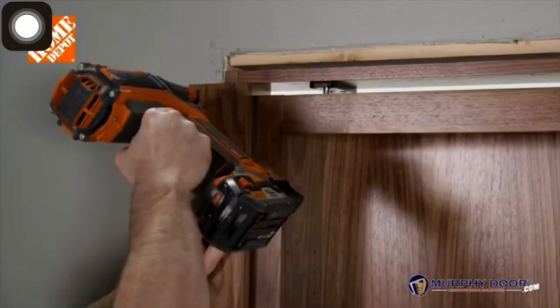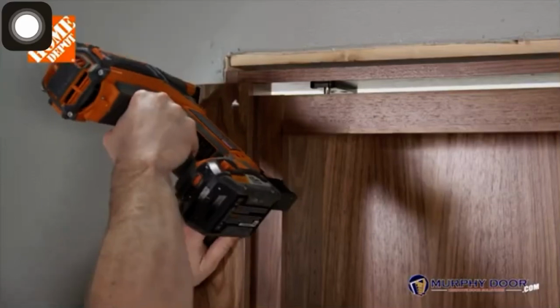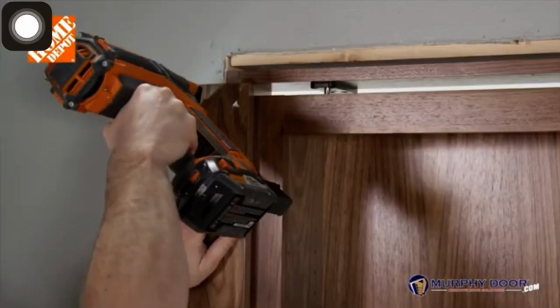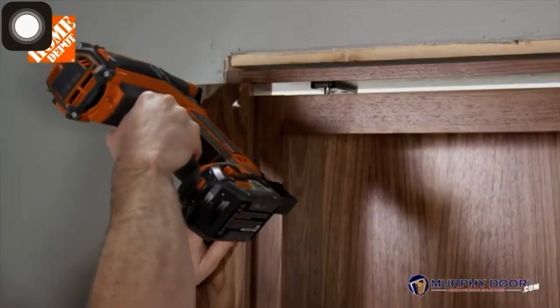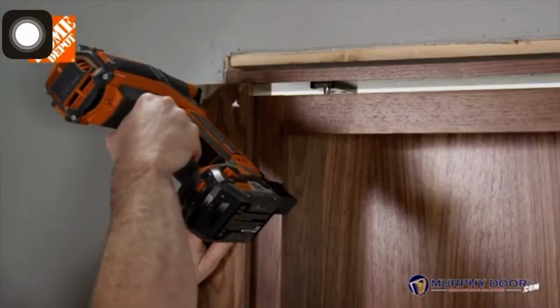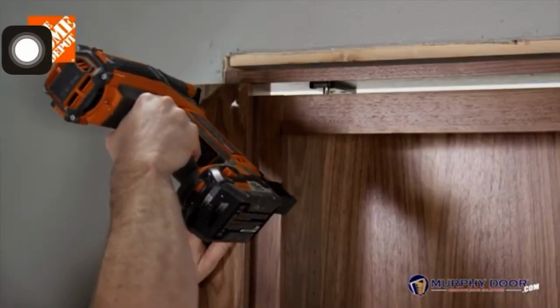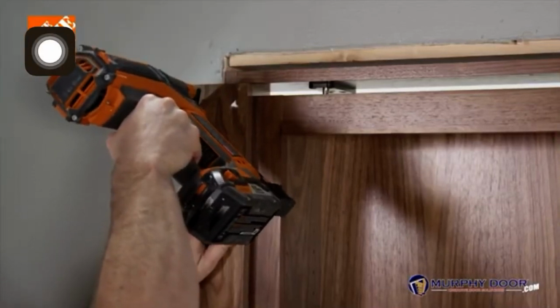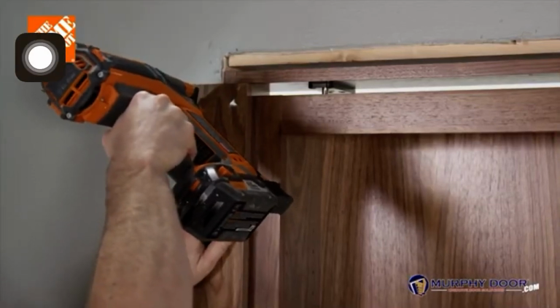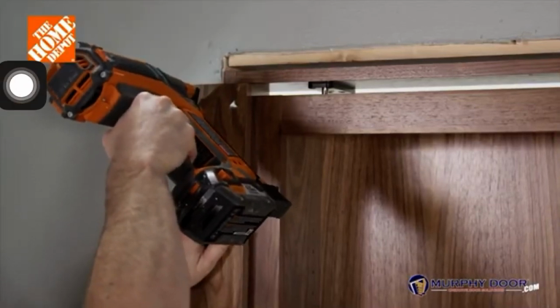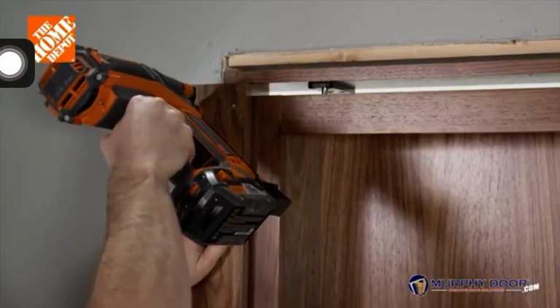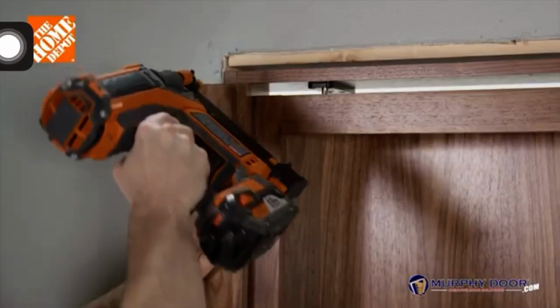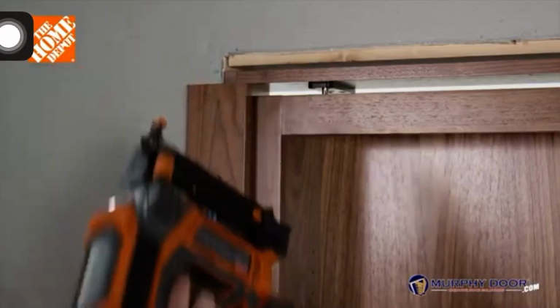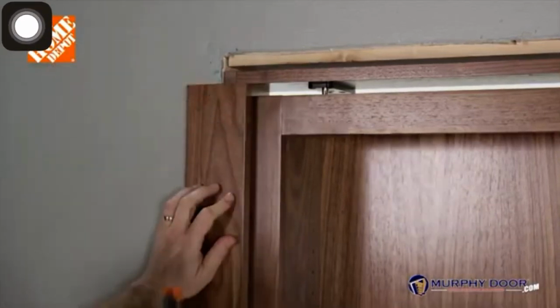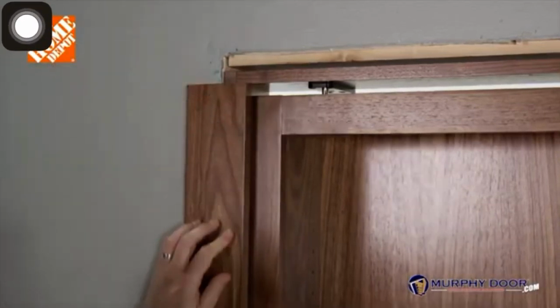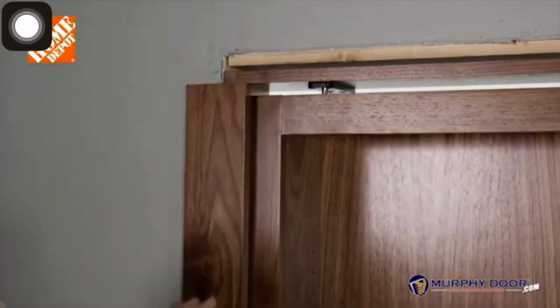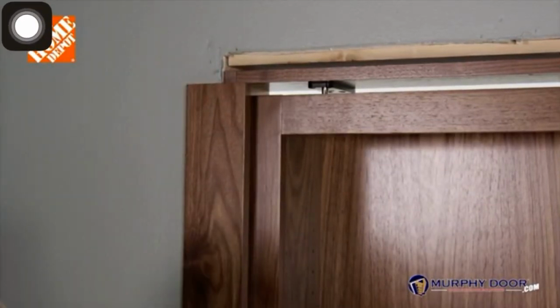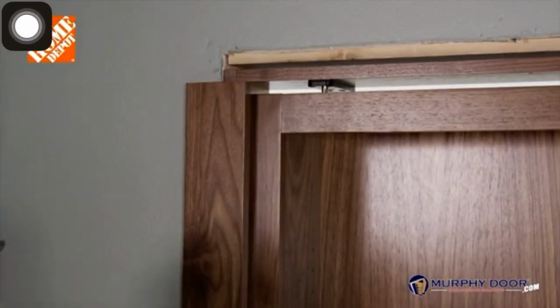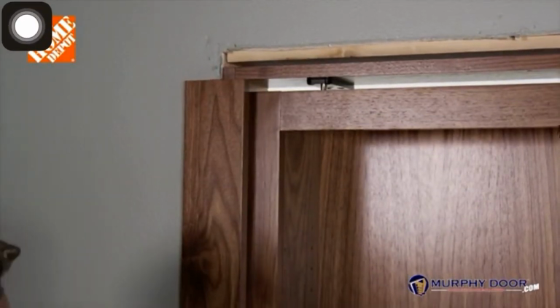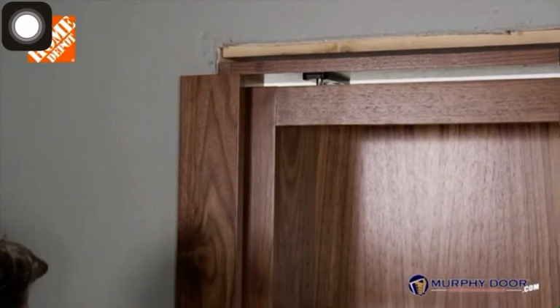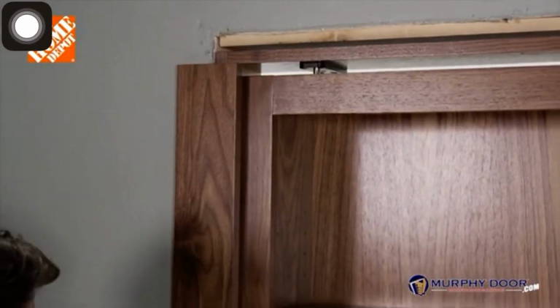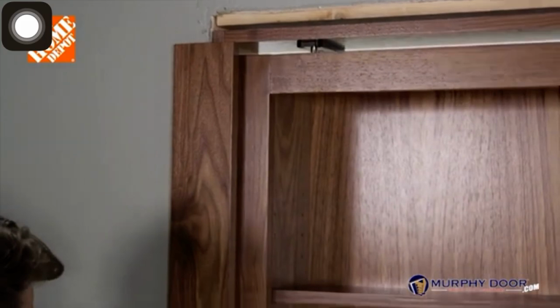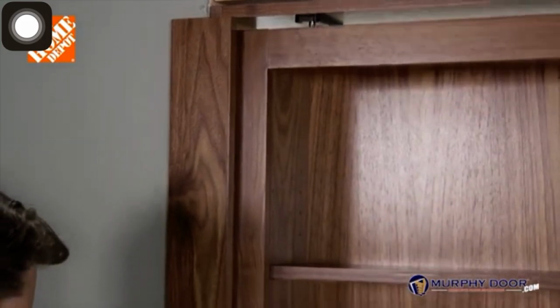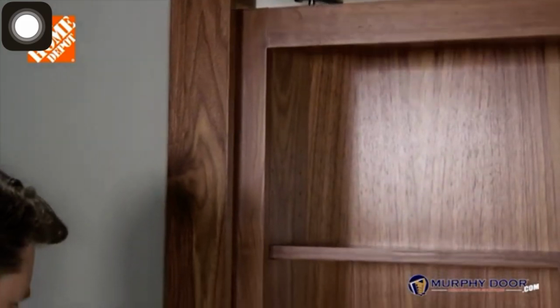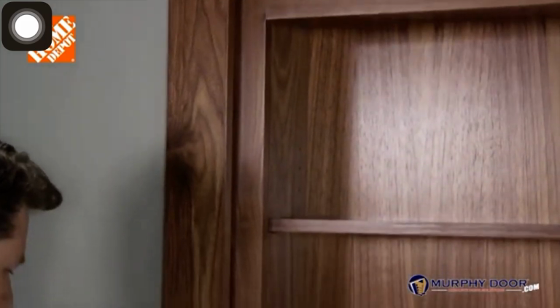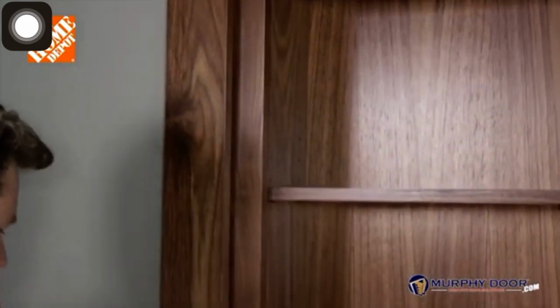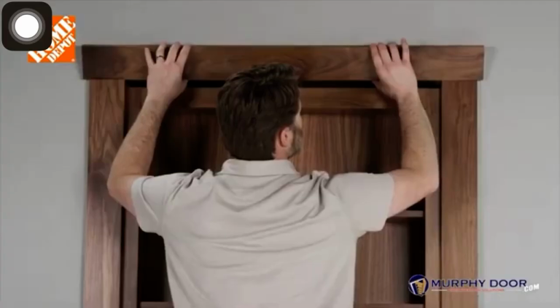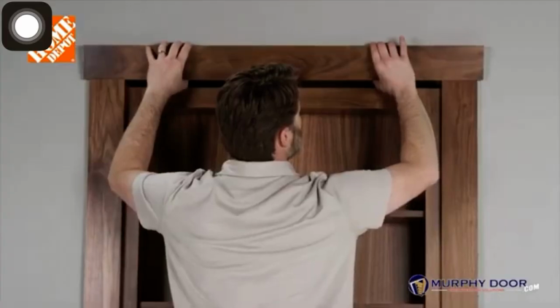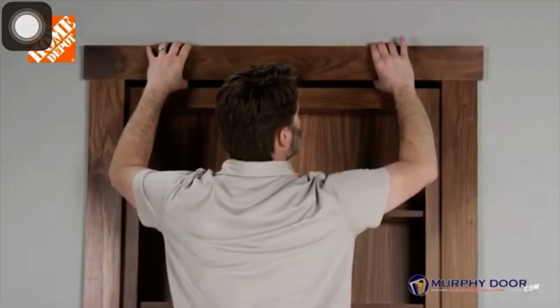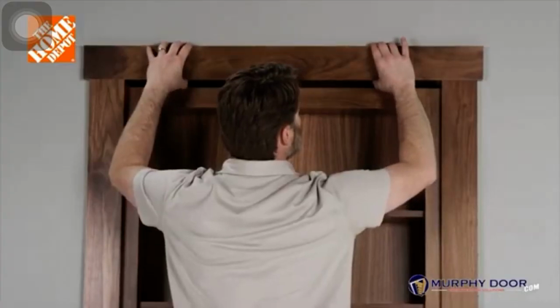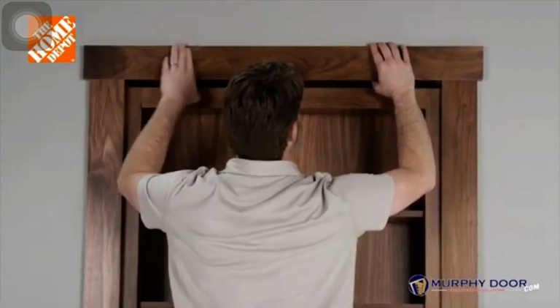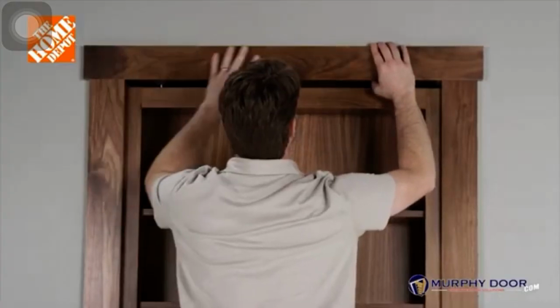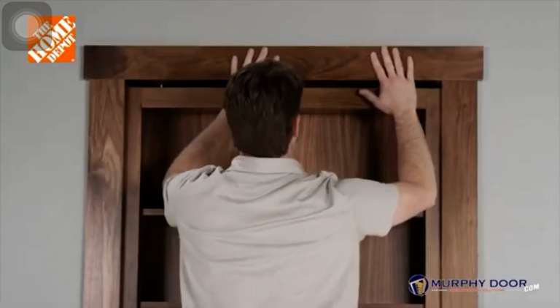Now with the casing installed, attach the hinge side casing with a brad nailer or a hammer and finish nails, then attach the top casing.